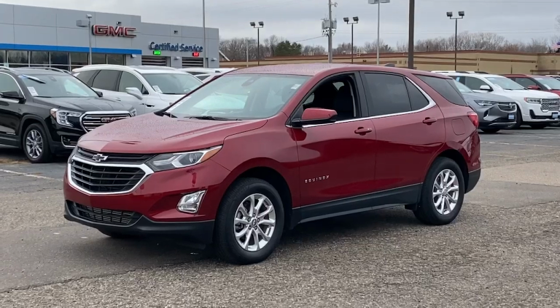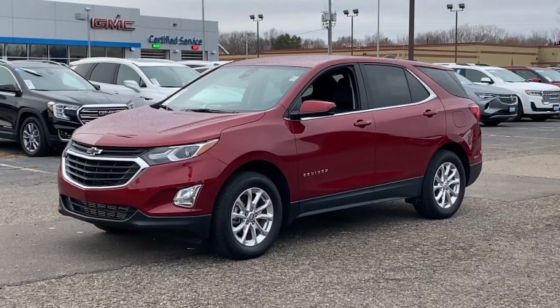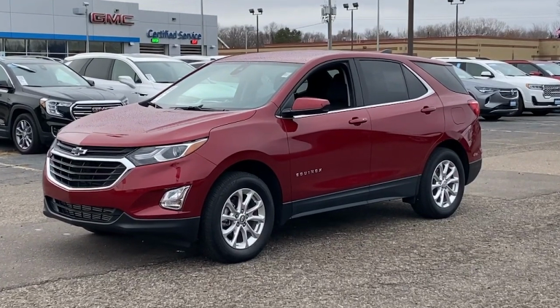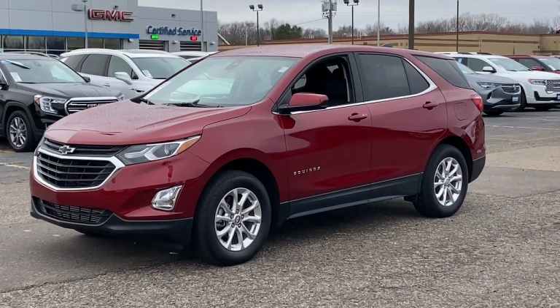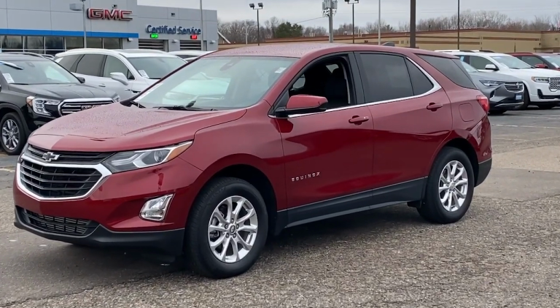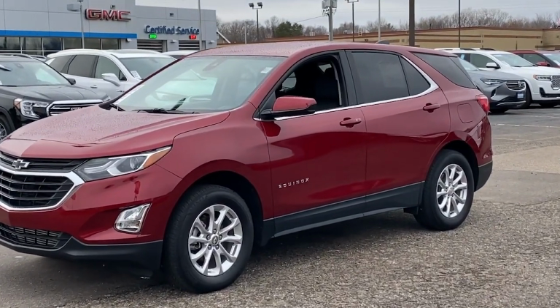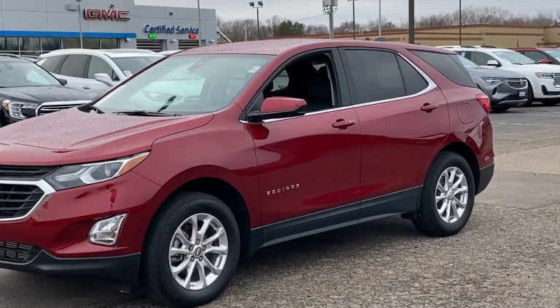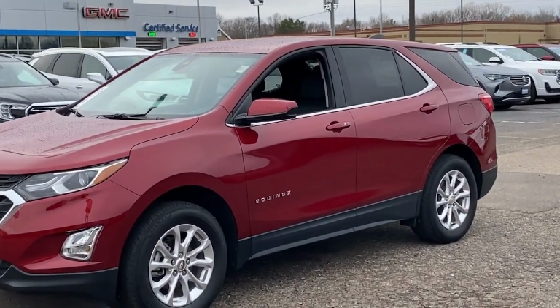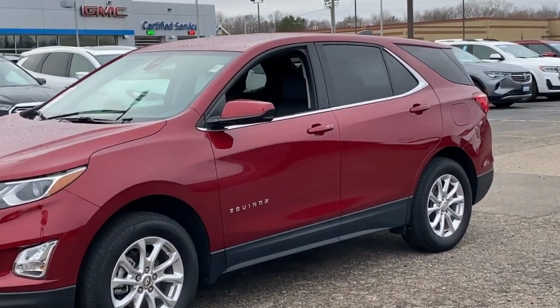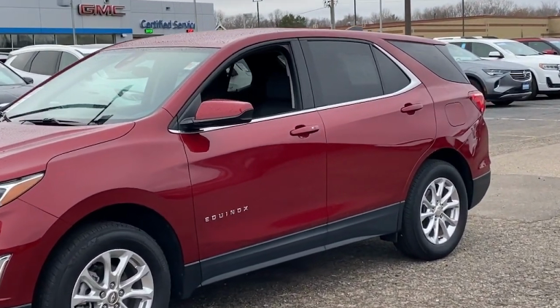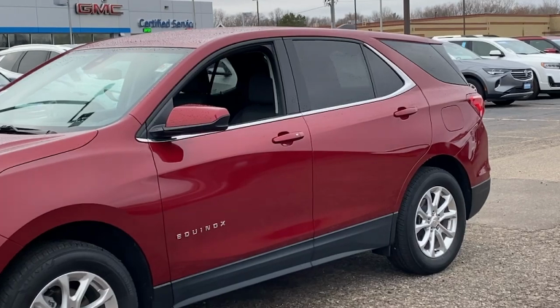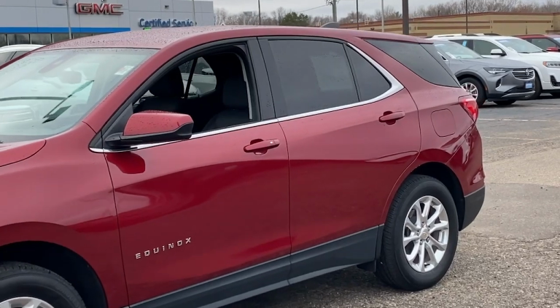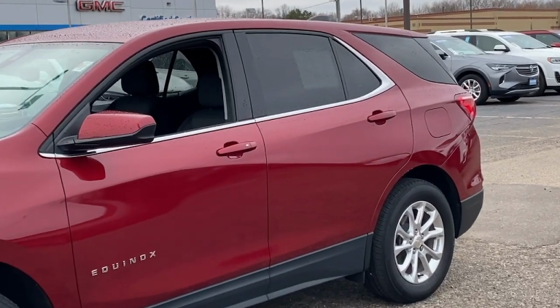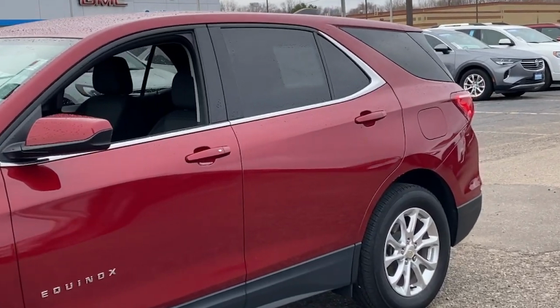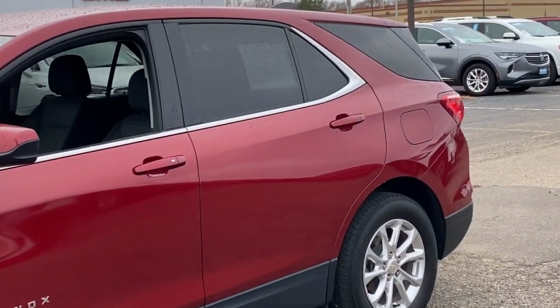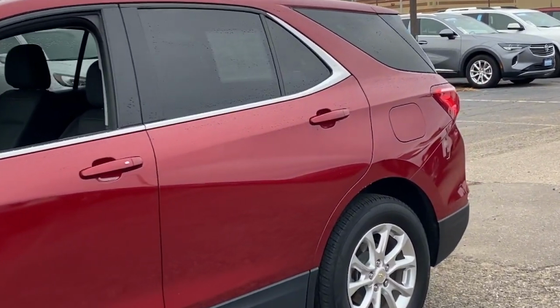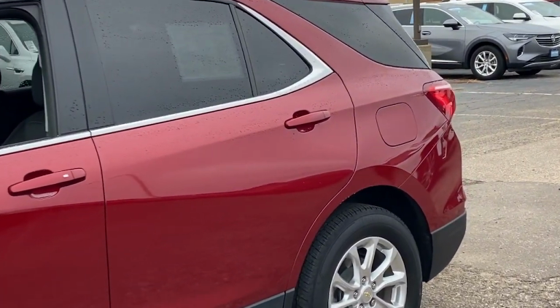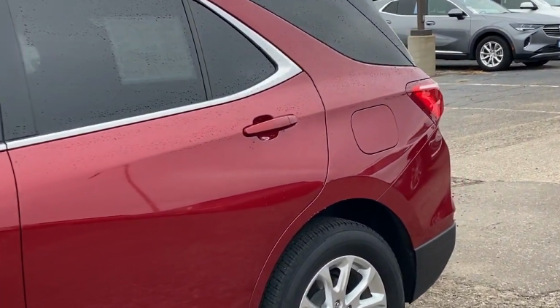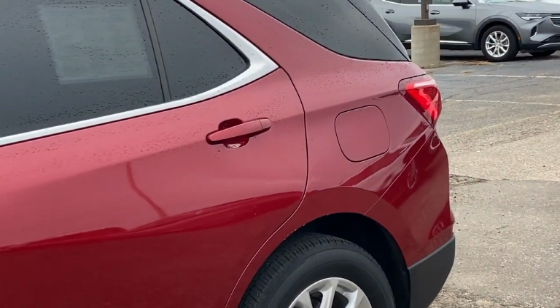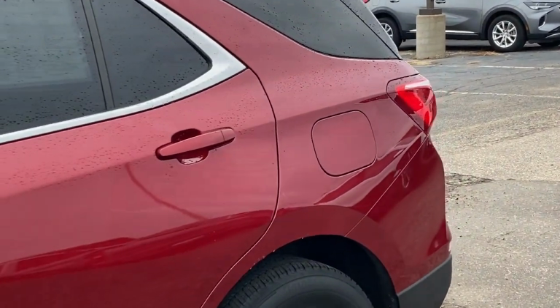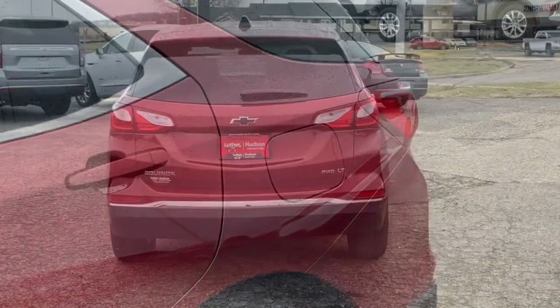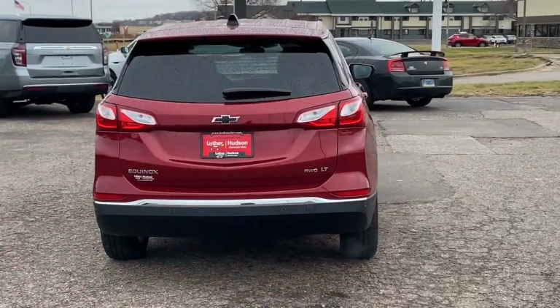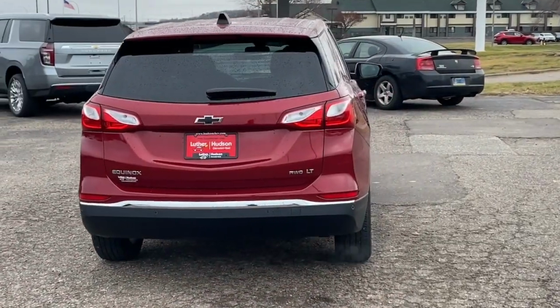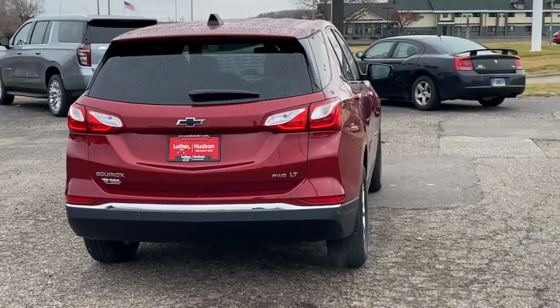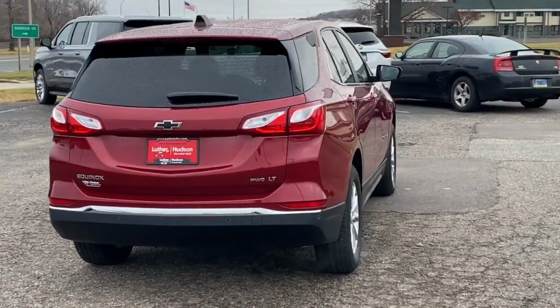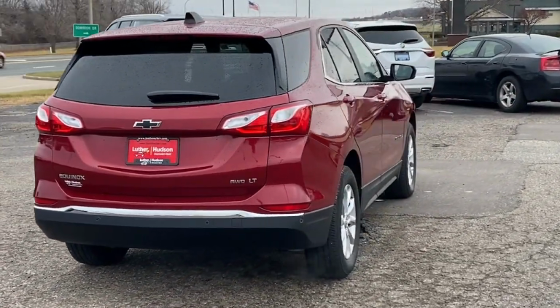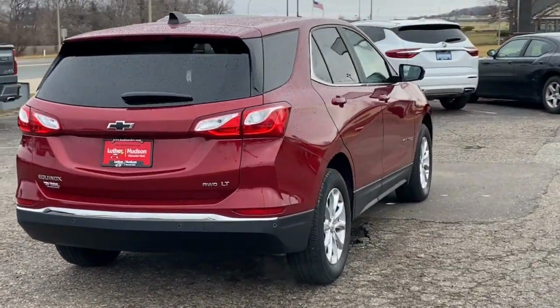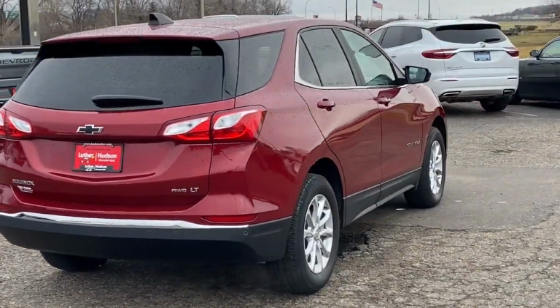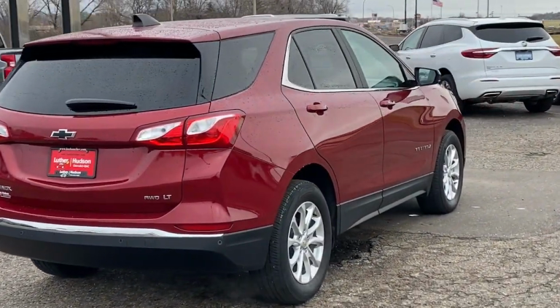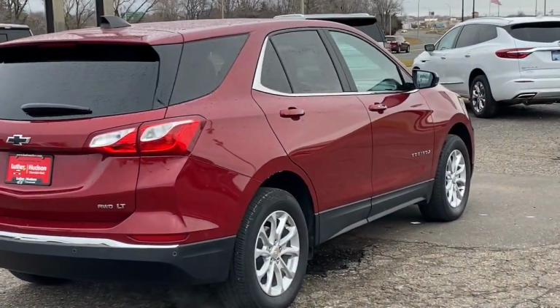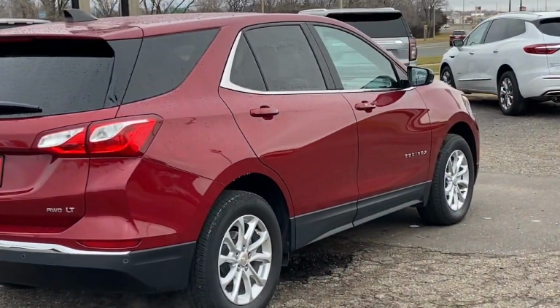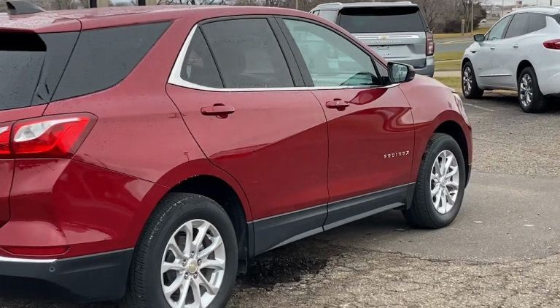Take a moment to check out the 2021 Chevrolet Equinox. With less than 30,000 miles on the odometer, this vehicle provides excellent value. Whether you're on a family road trip or doing the daily drive, the Equinox is your go-to vehicle.